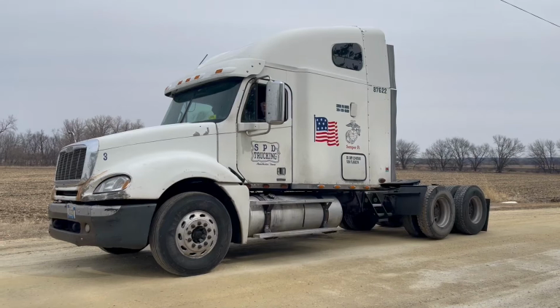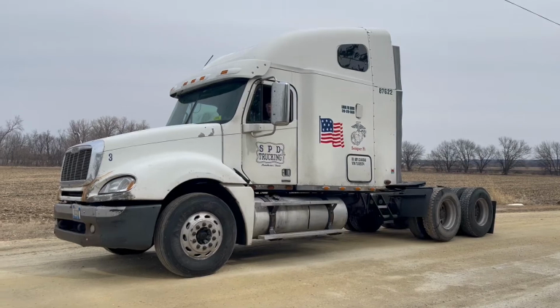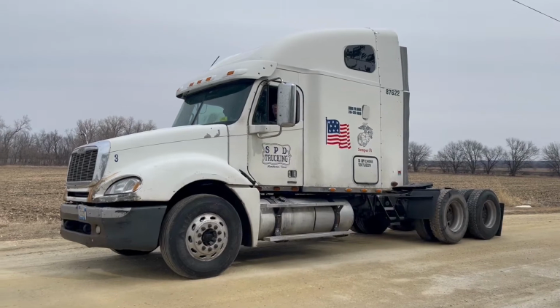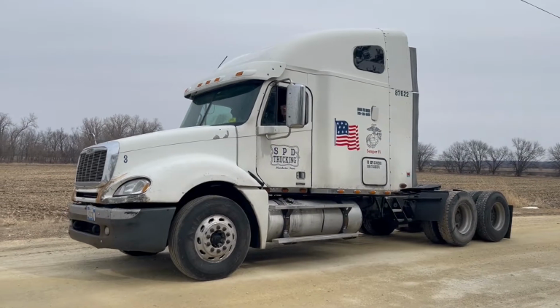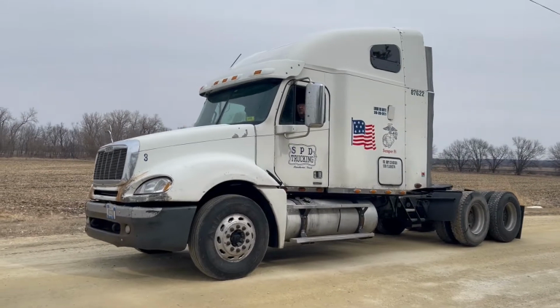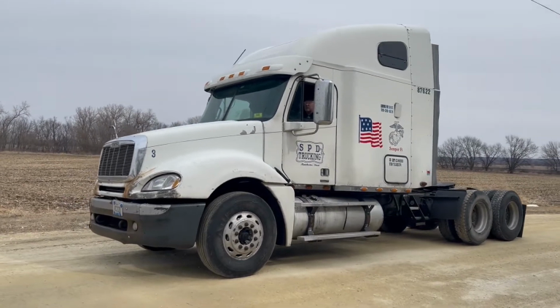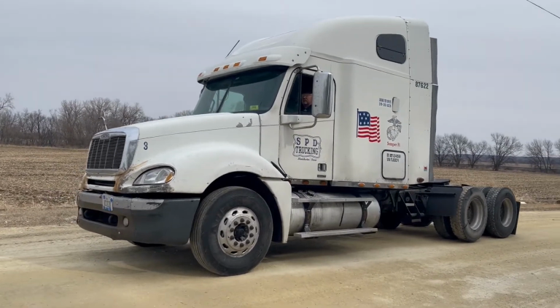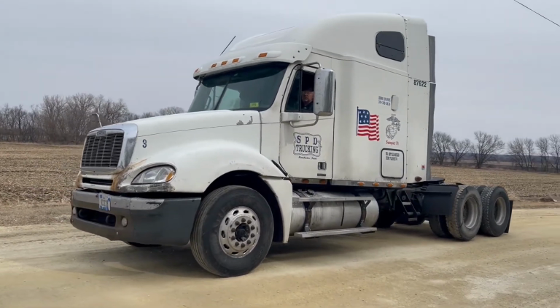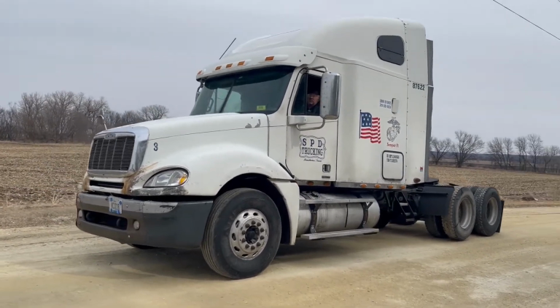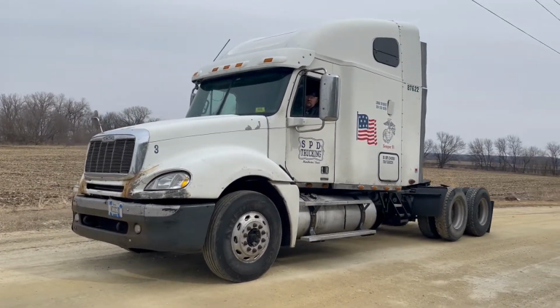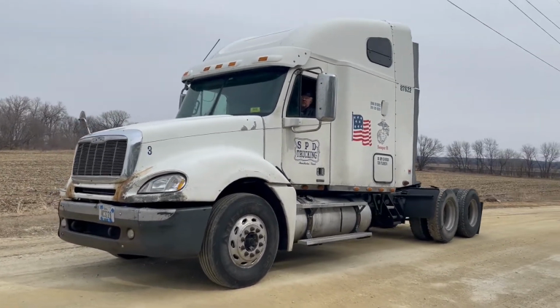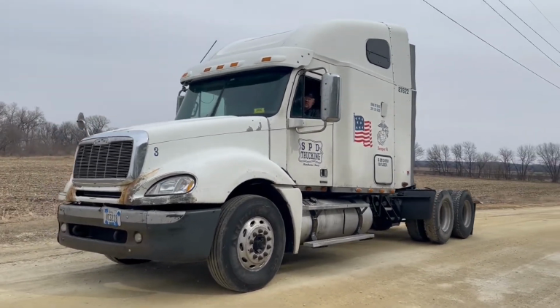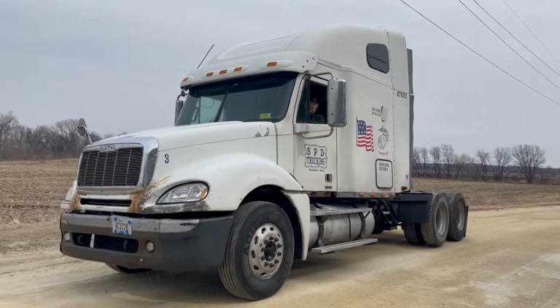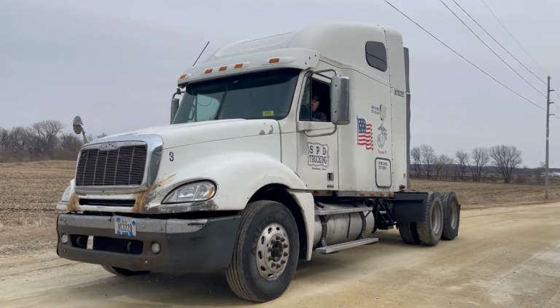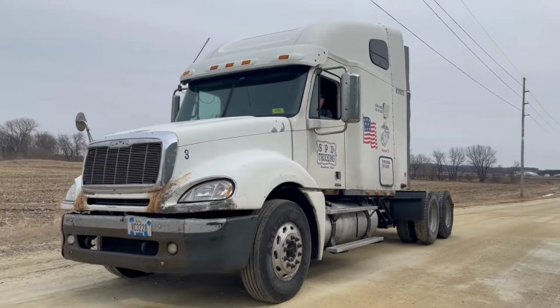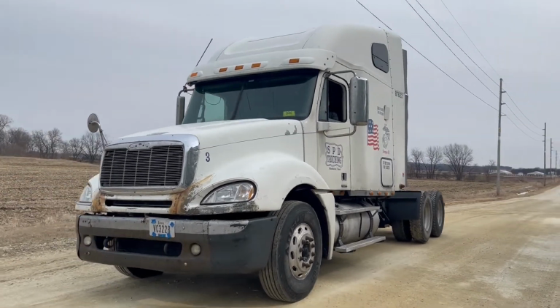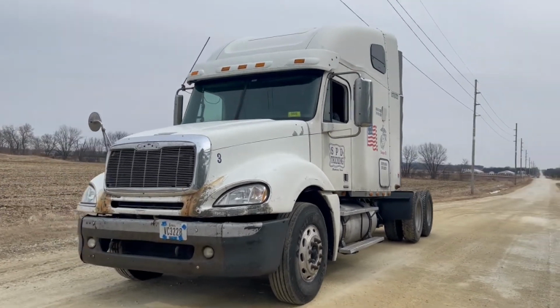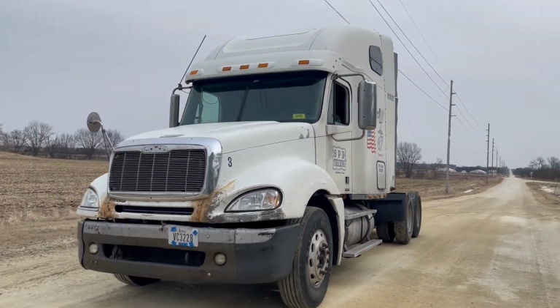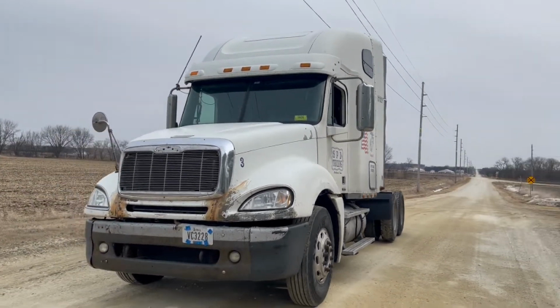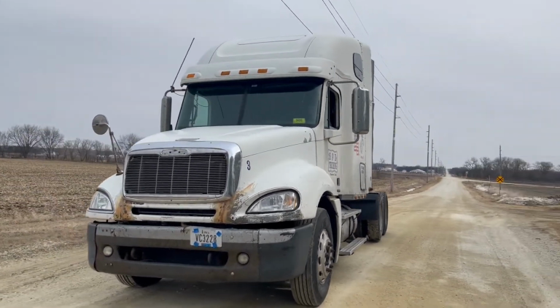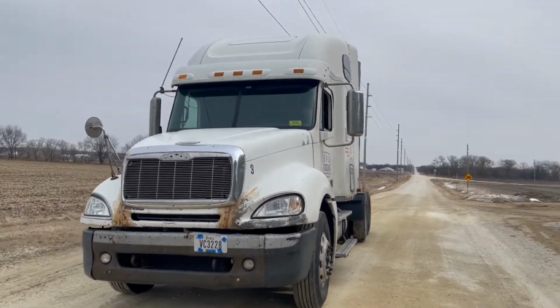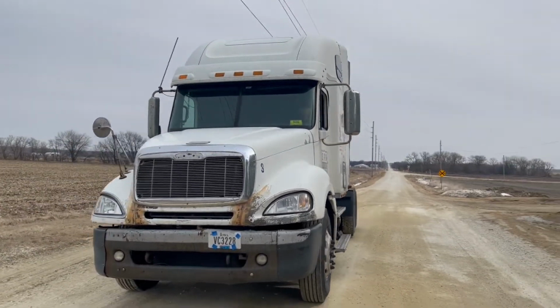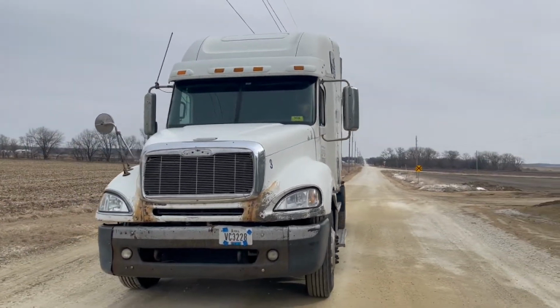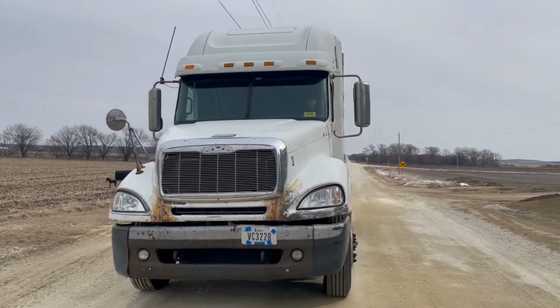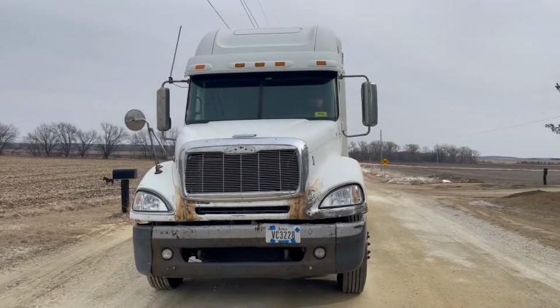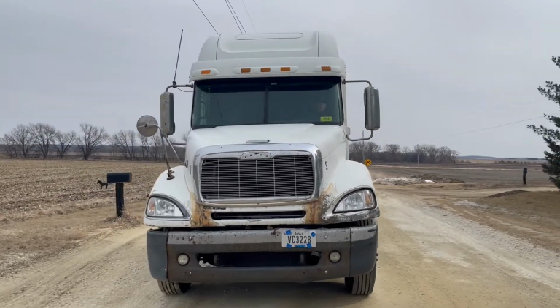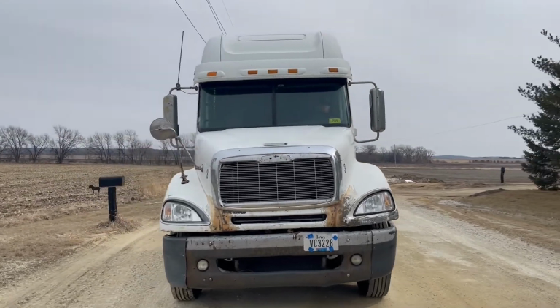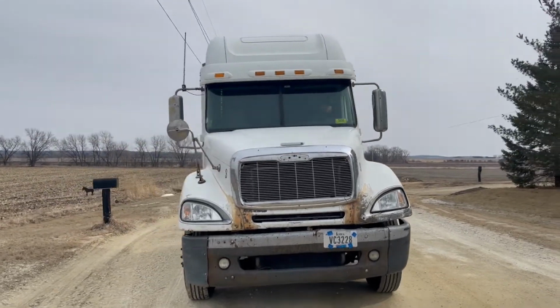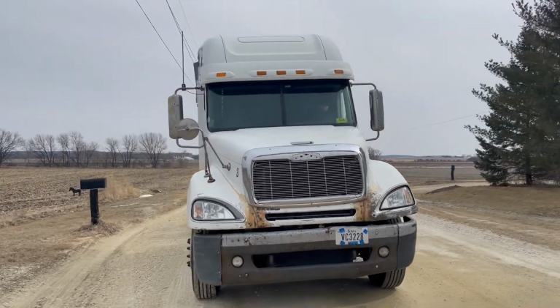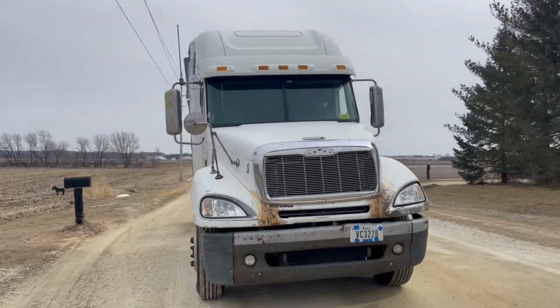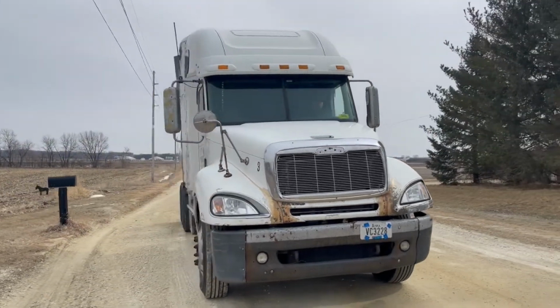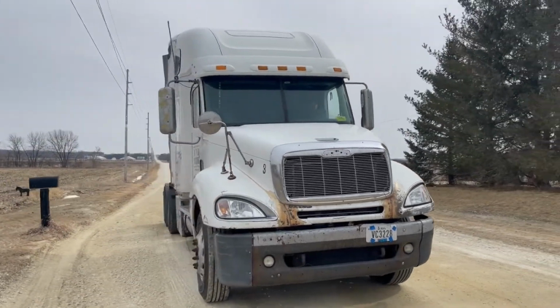So next up guys, got a sleeper truck here. It's a 2007 Freightliner Columbia. I'll go around it and give you a nice 360 degree view. It's got a 72 inch sleeper with two beds, heat and AC in the cabin — everything works.